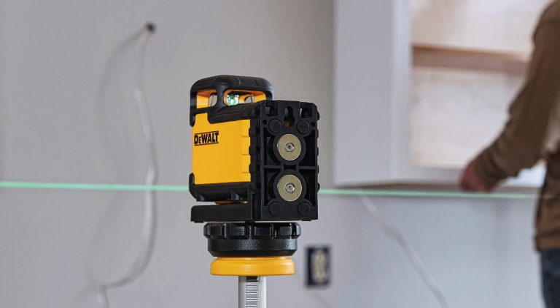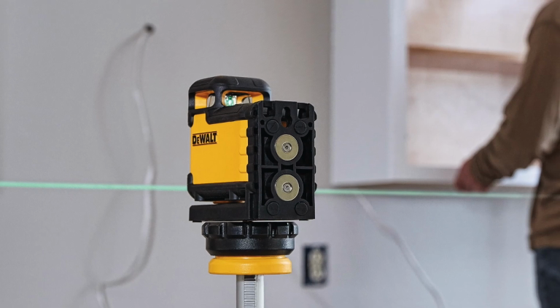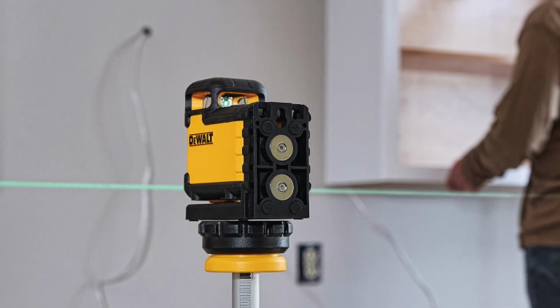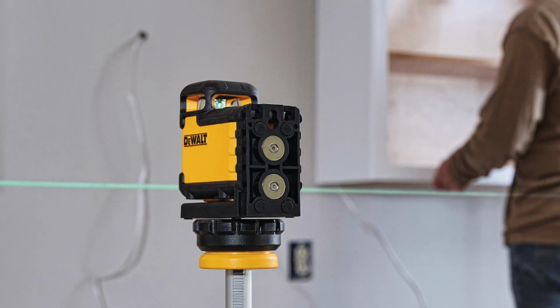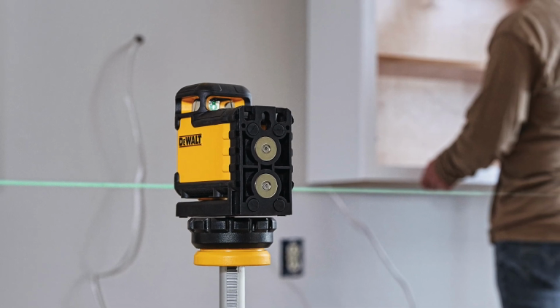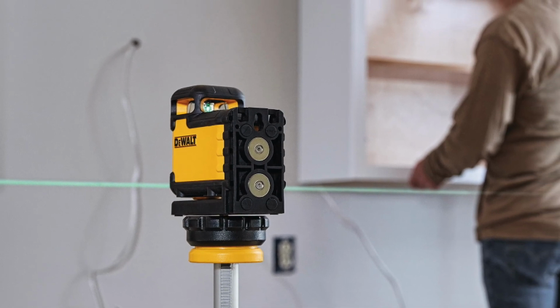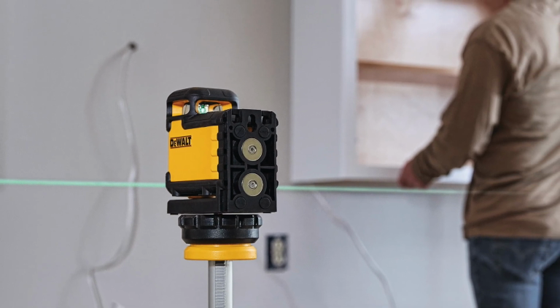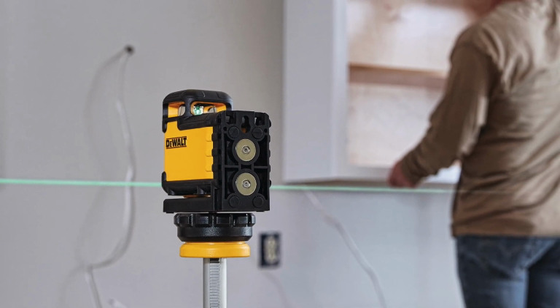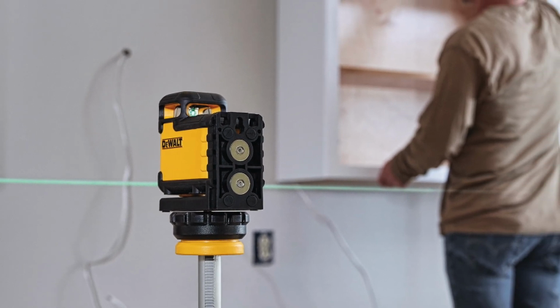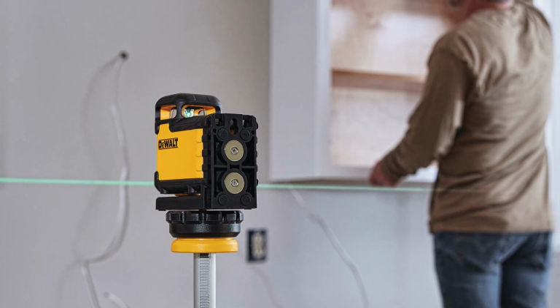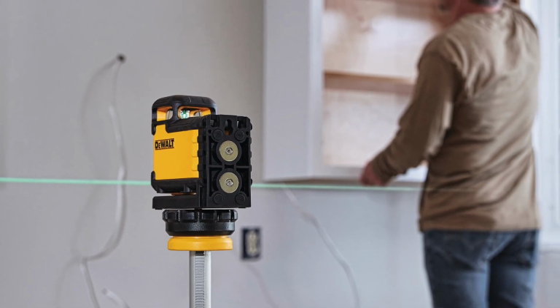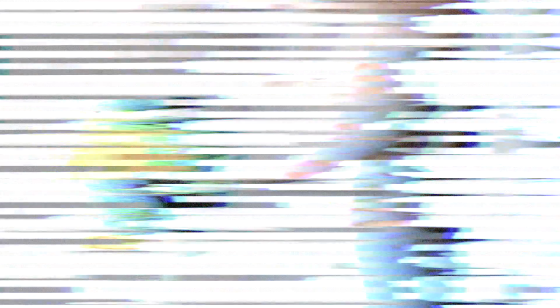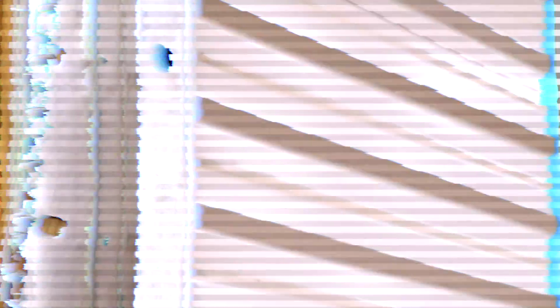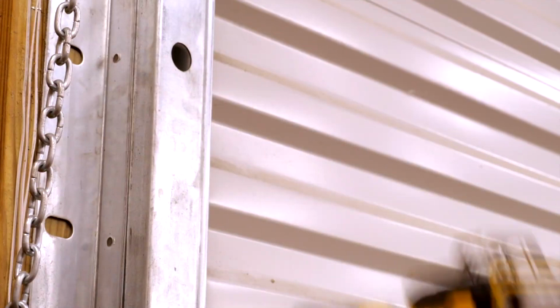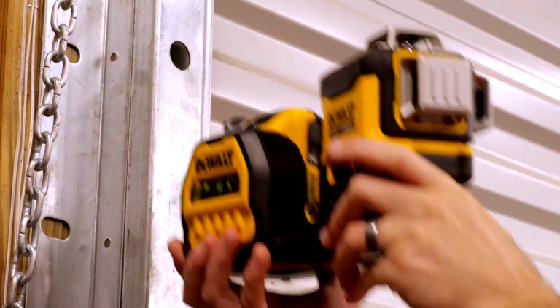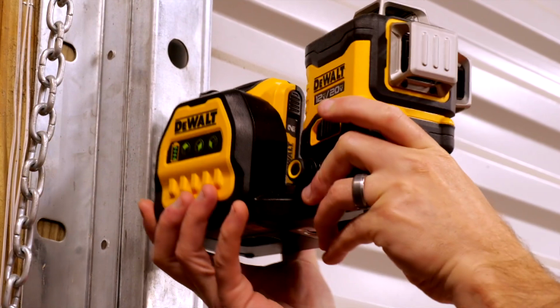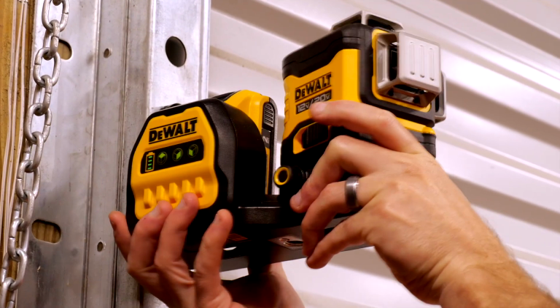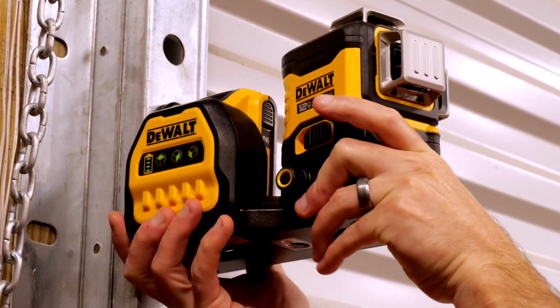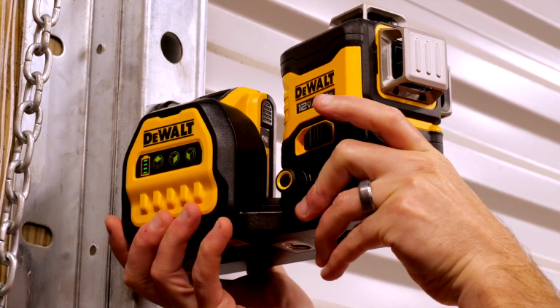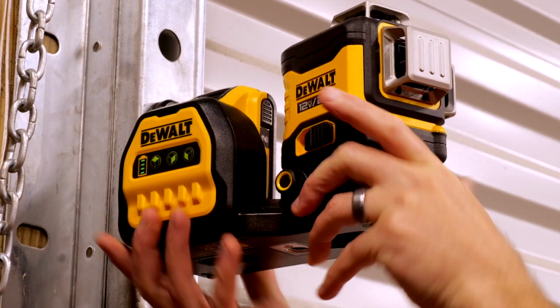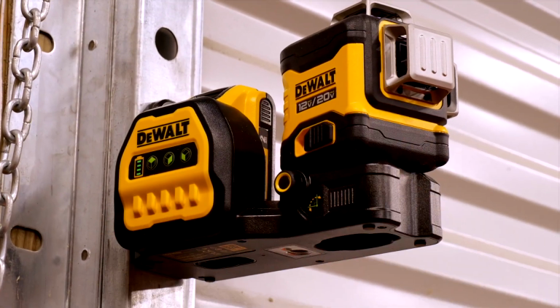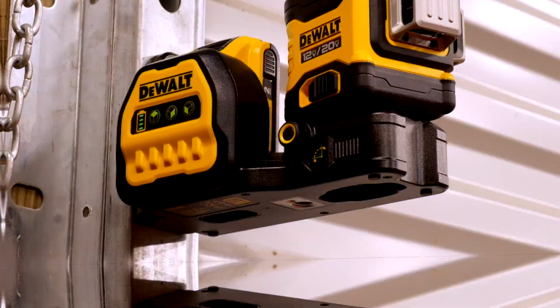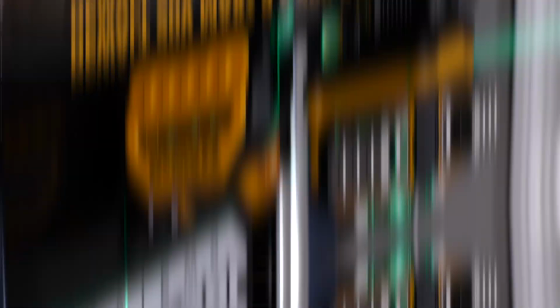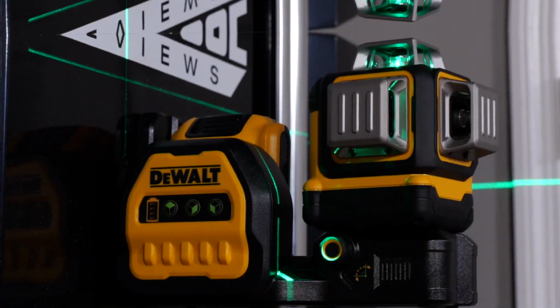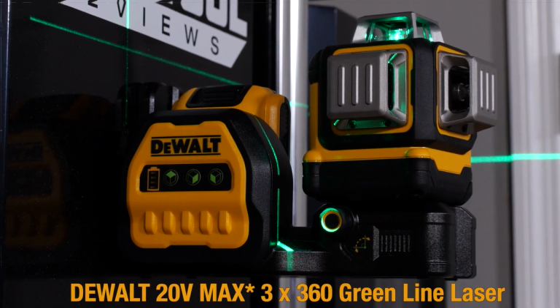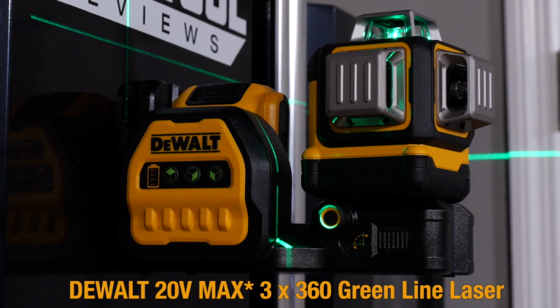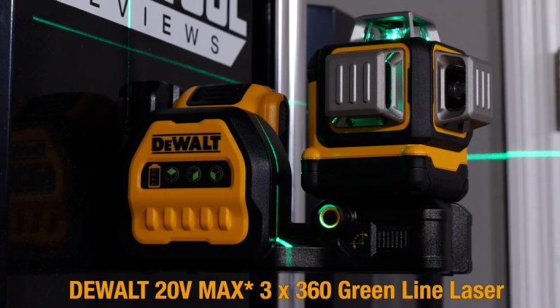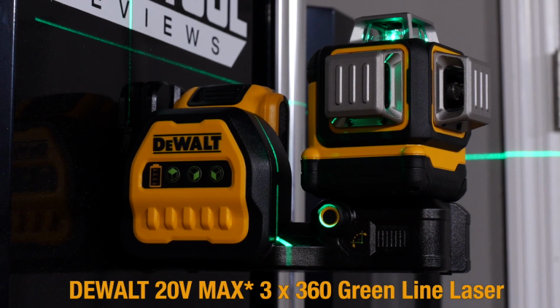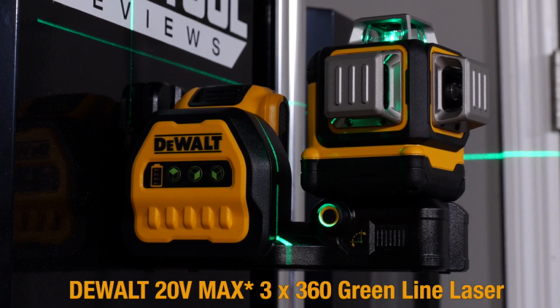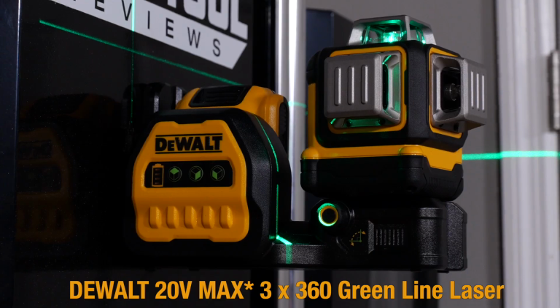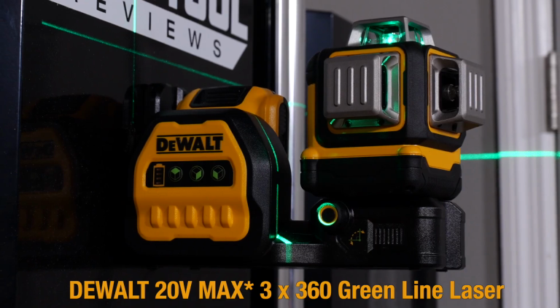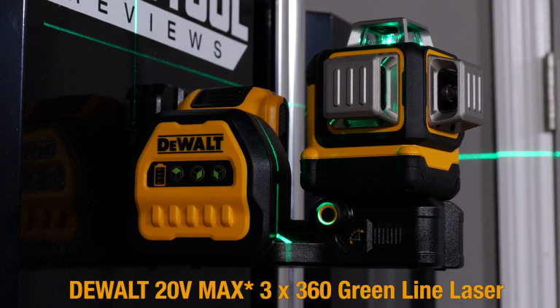DeWalt's lithium-ion cross-line laser really hit home with residential contractors, and now we're partnering with DeWalt to tell you about their latest expansion in laser technology: the DeWalt 20-volt max 3x360 green line laser.